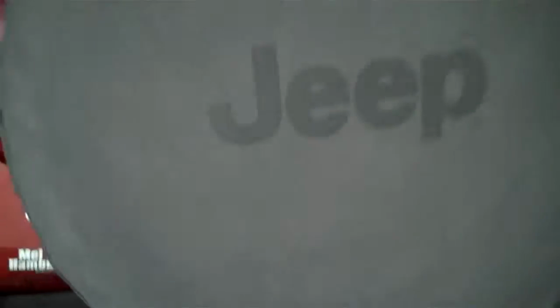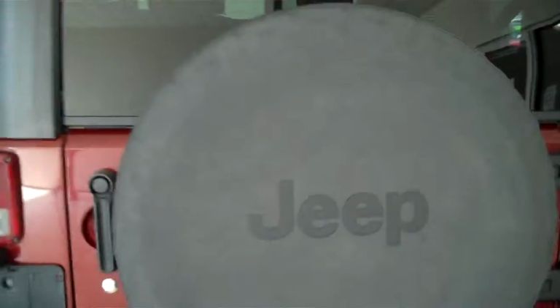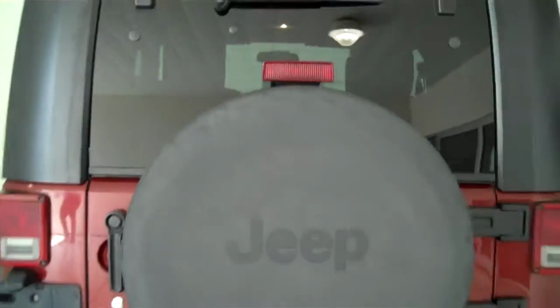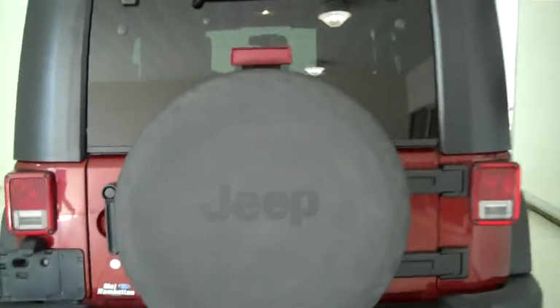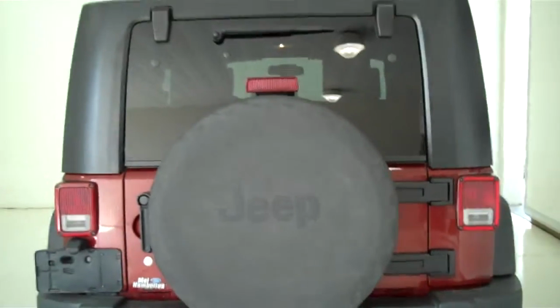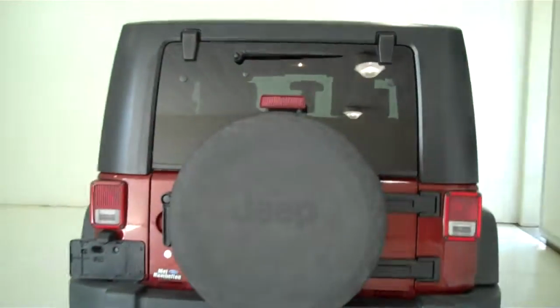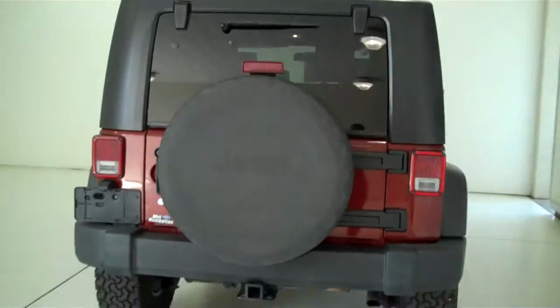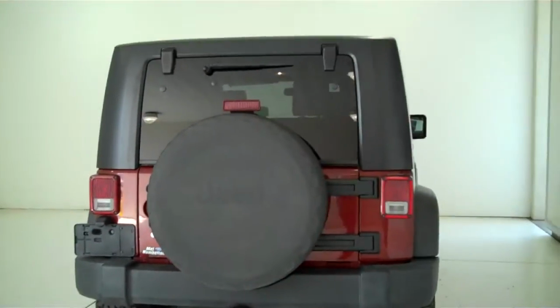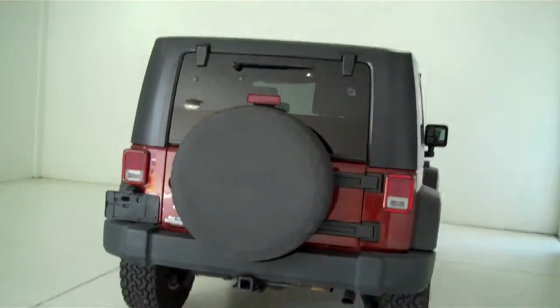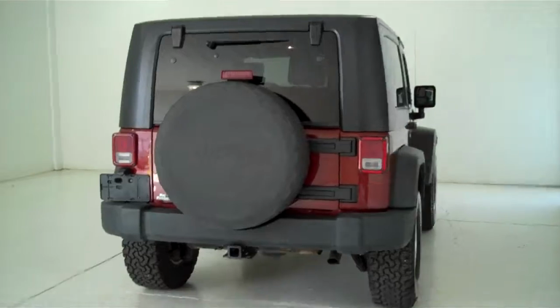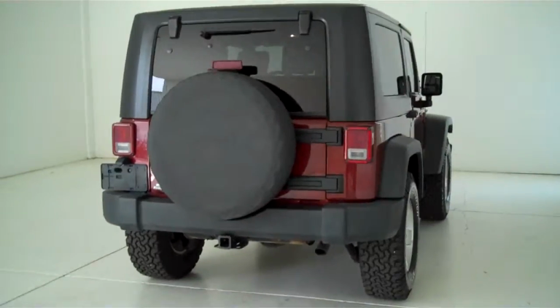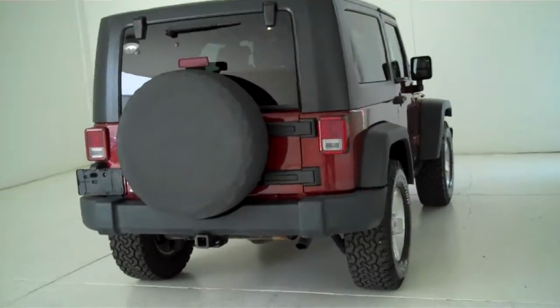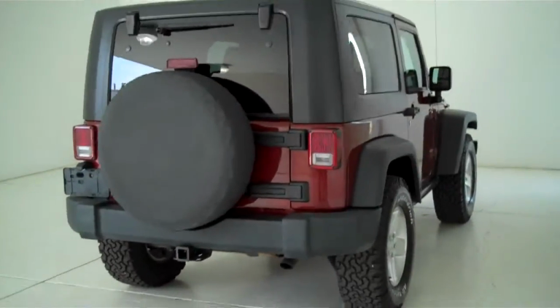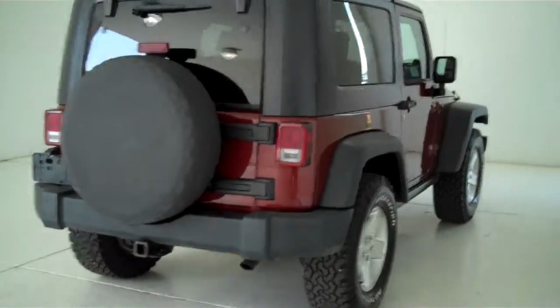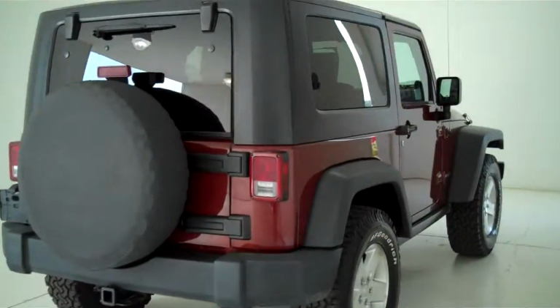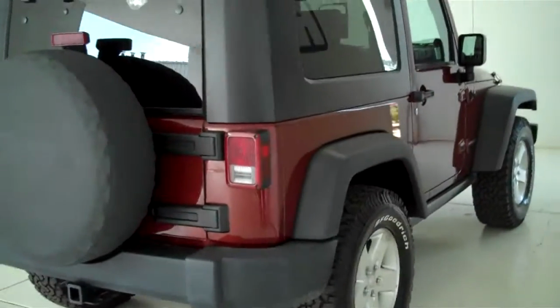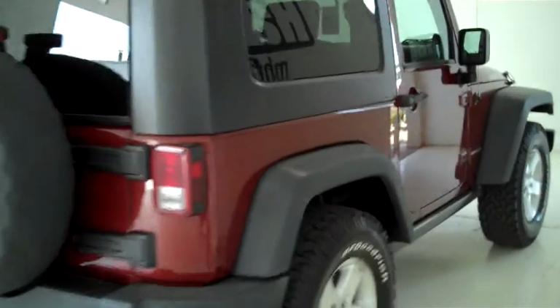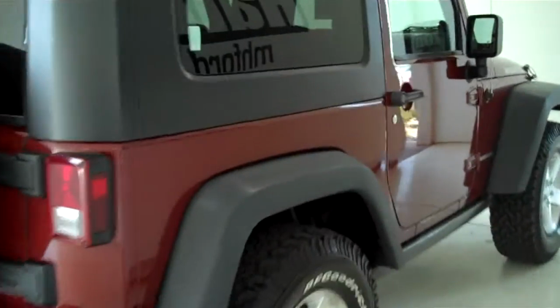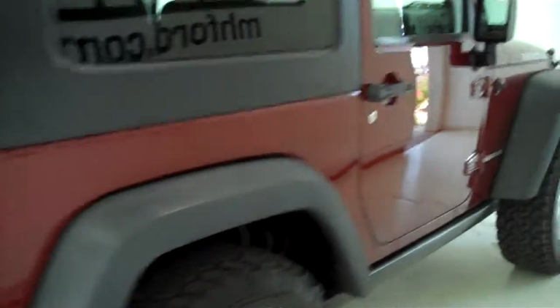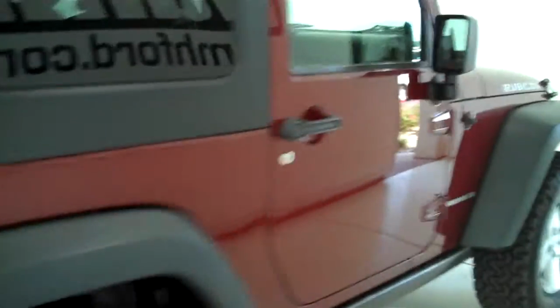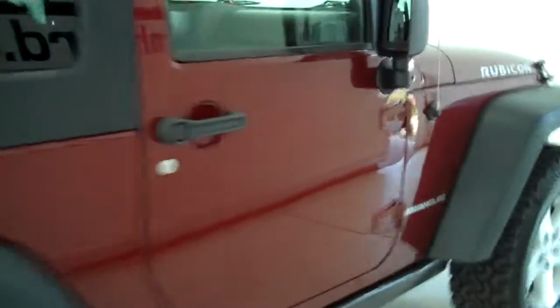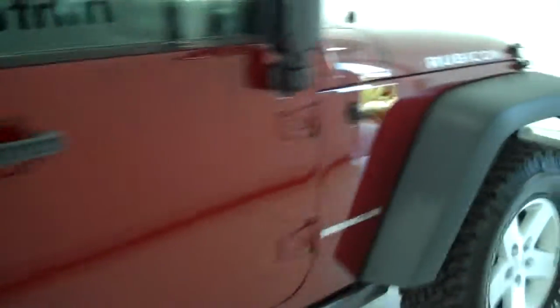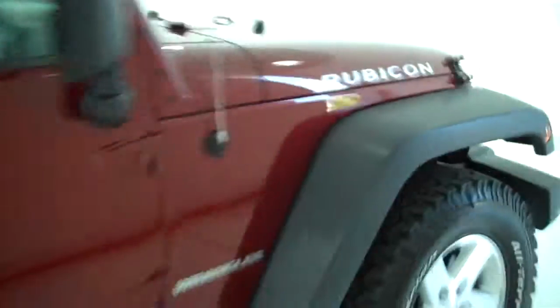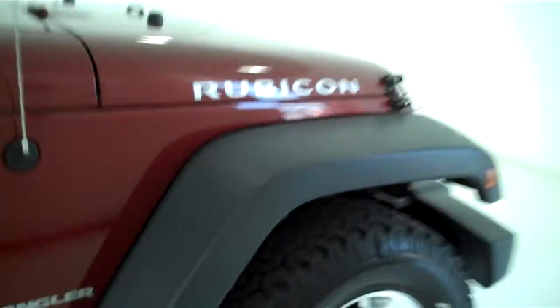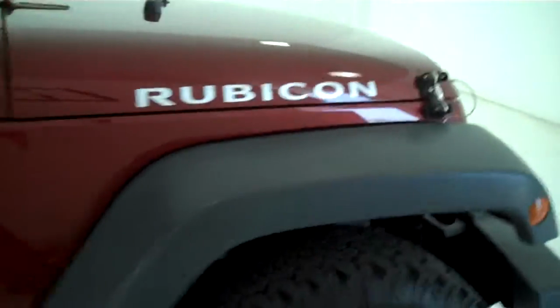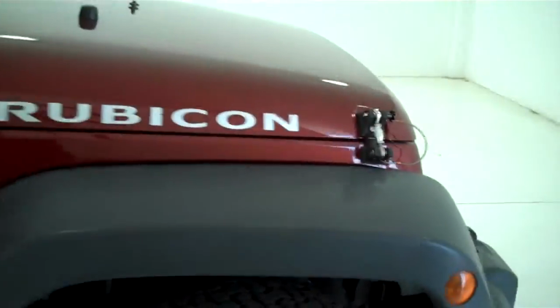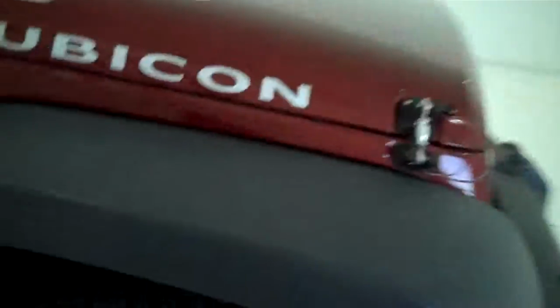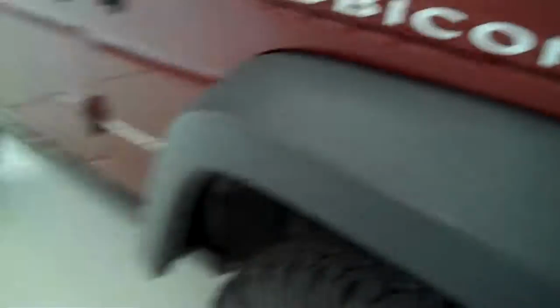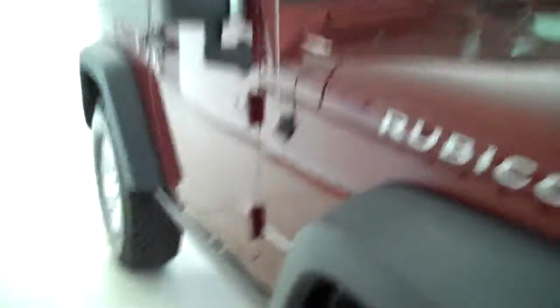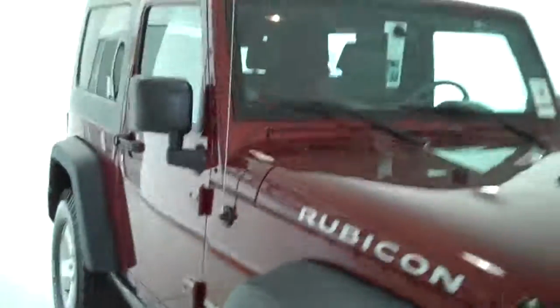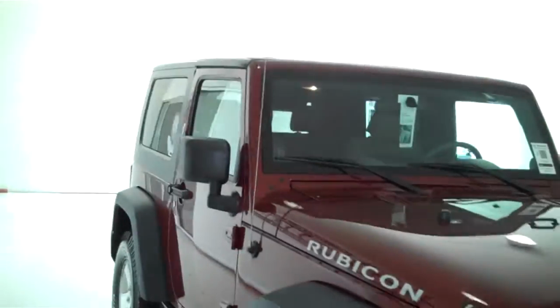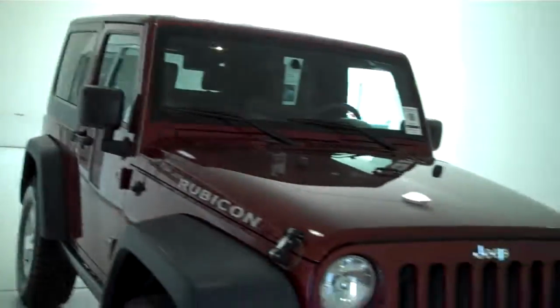You can see this vehicle in all of our inventory at mhford.com, or come out and see us in person at the big corner of 119th and Kellogg. That's Mel Hamilton Ford, the original volume center. We thank you for looking.